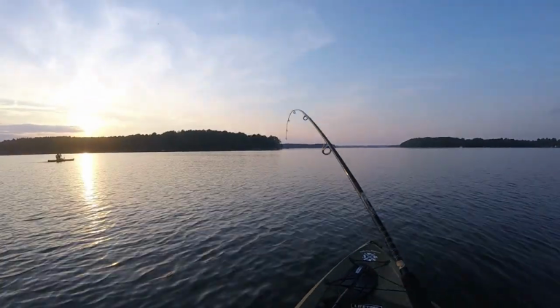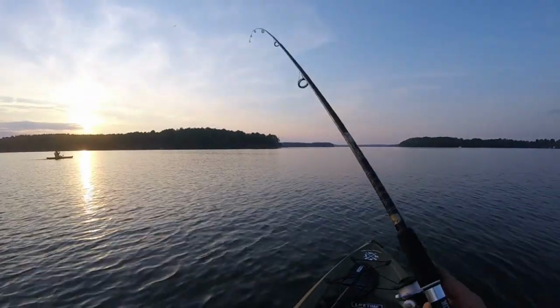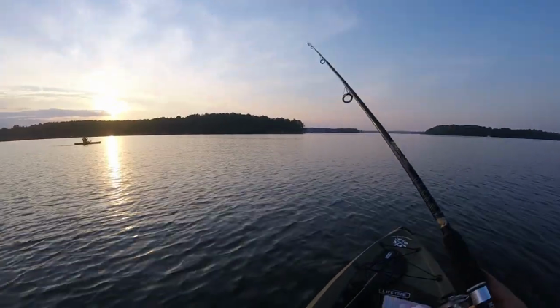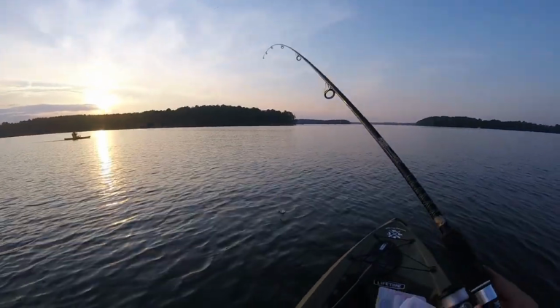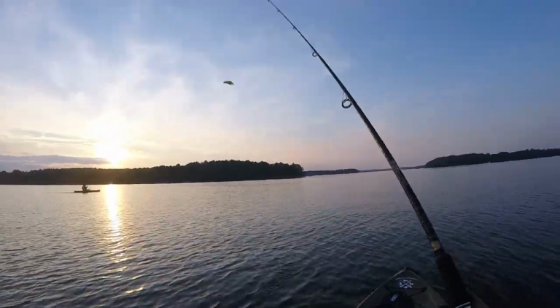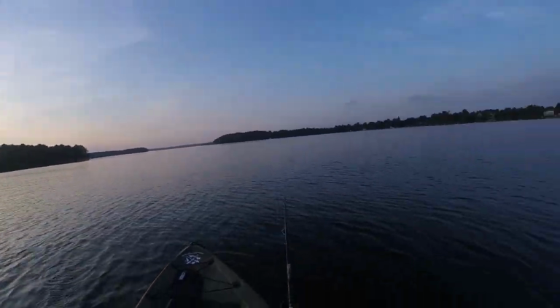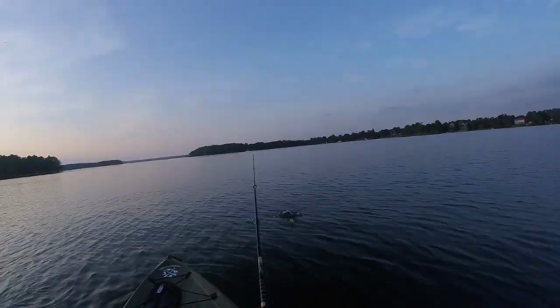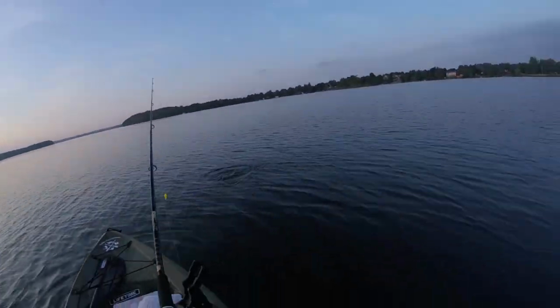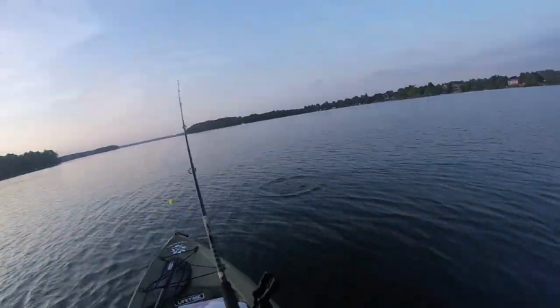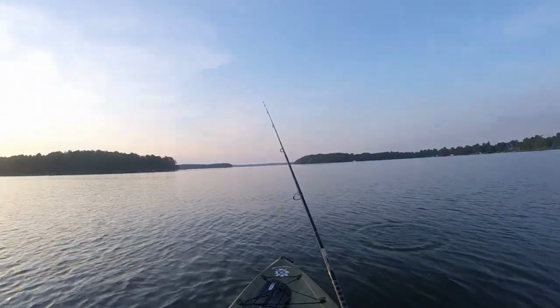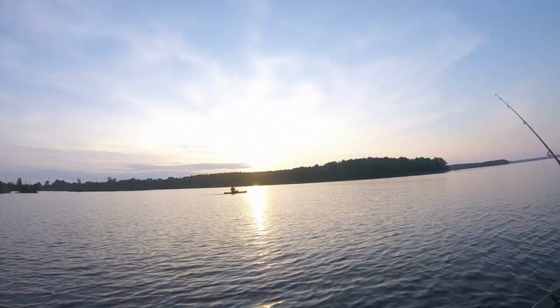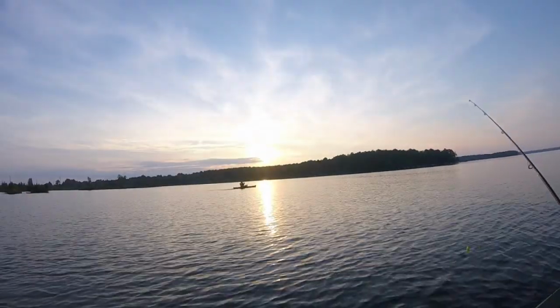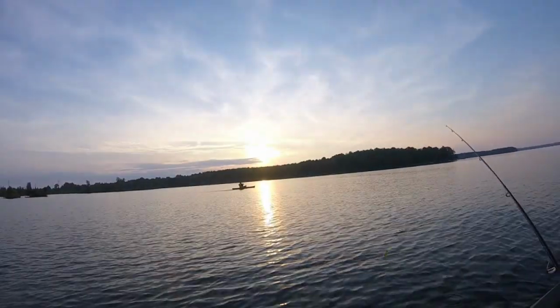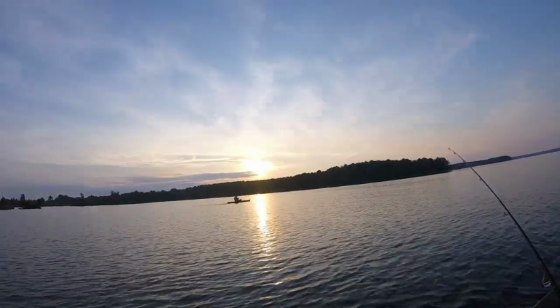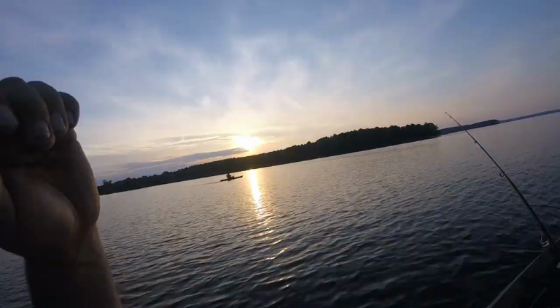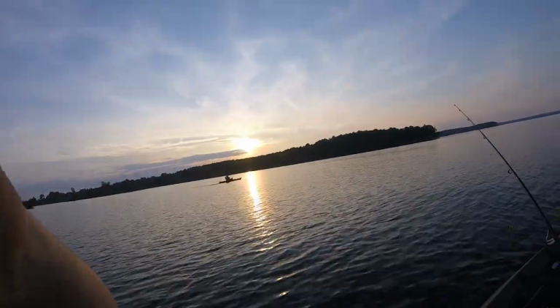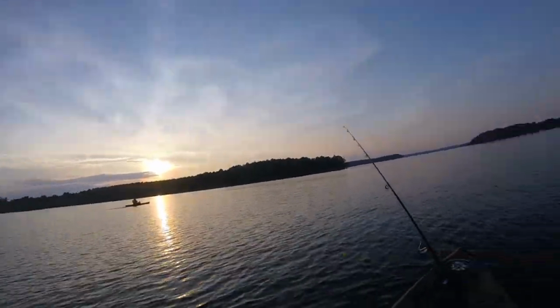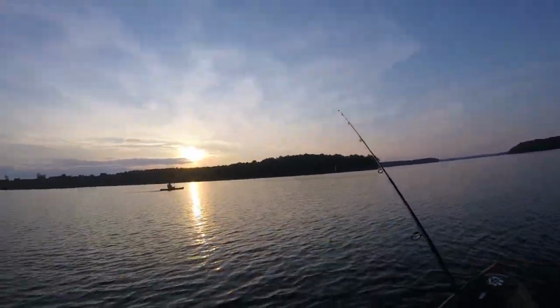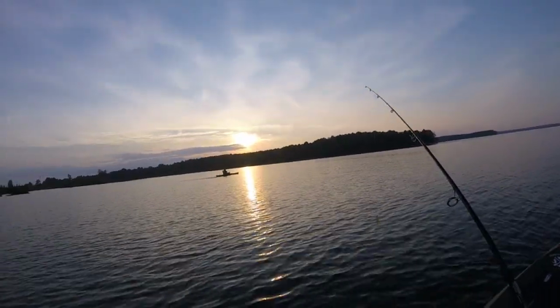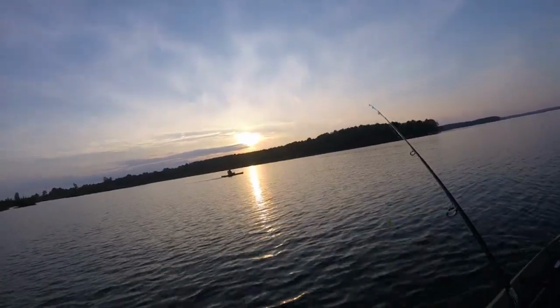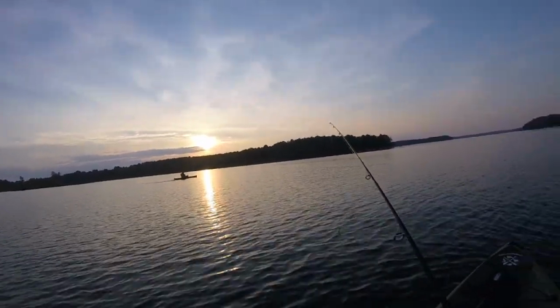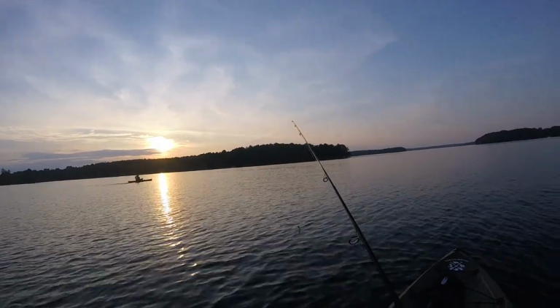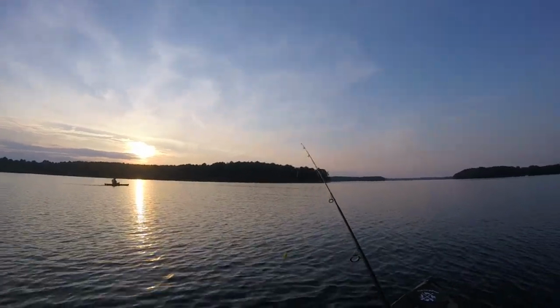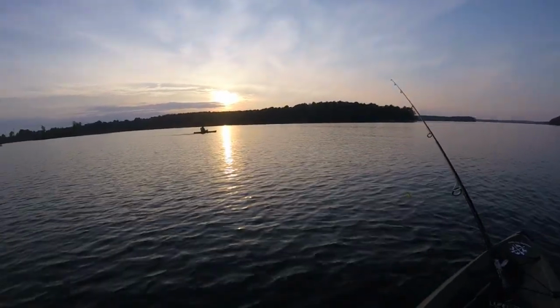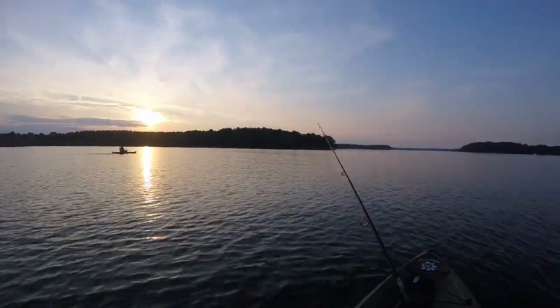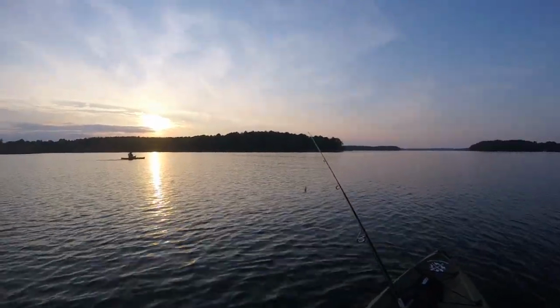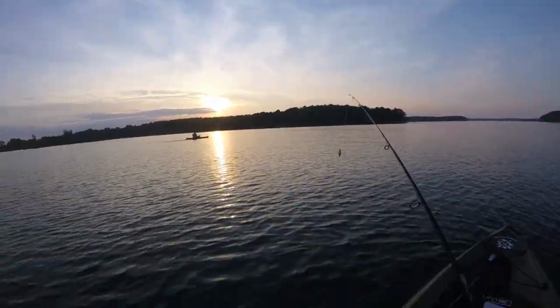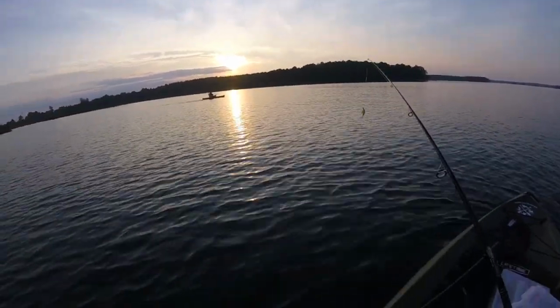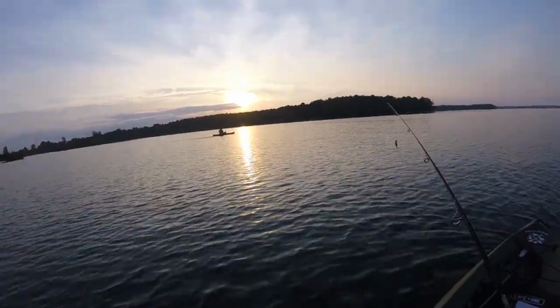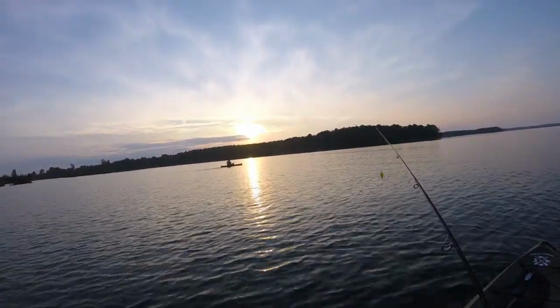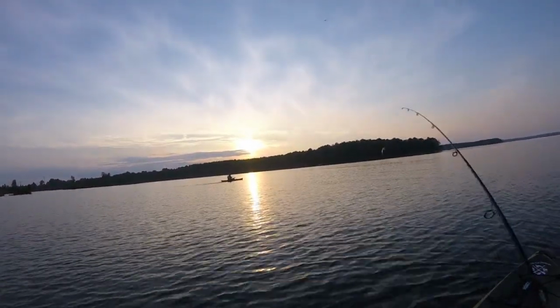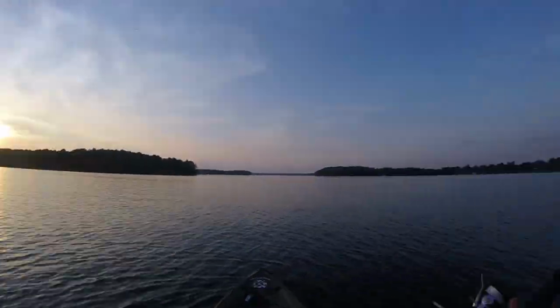Oh, I got a fish too! I saw him - turned on the camera. You're kind of pointed right at the sun there, so I don't know if it's going to show up.